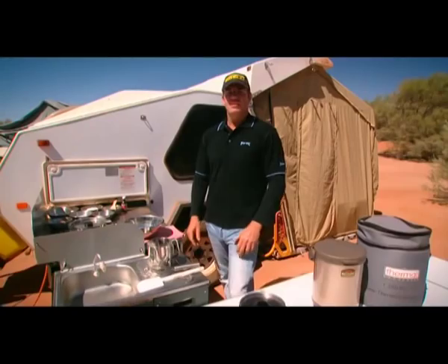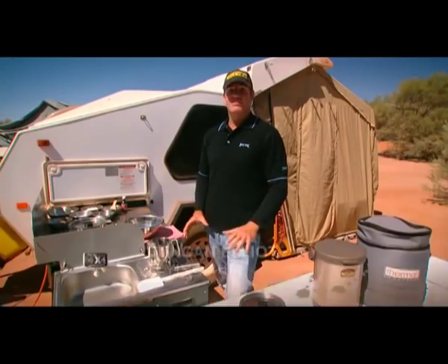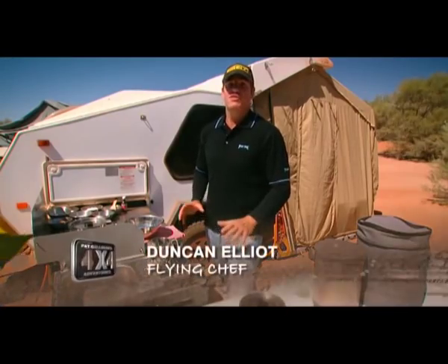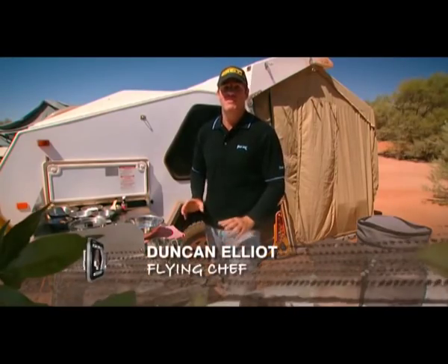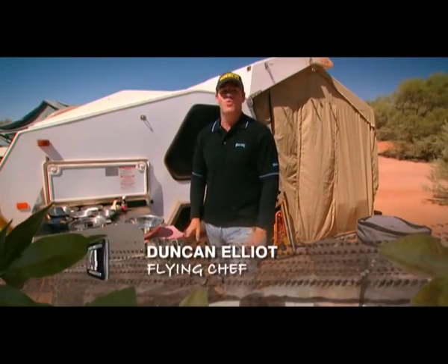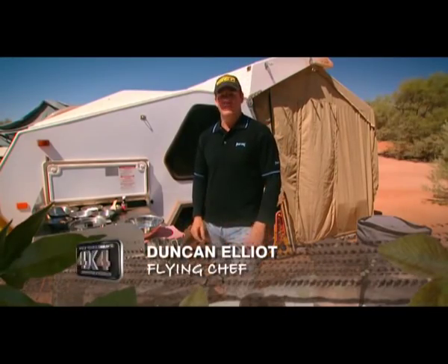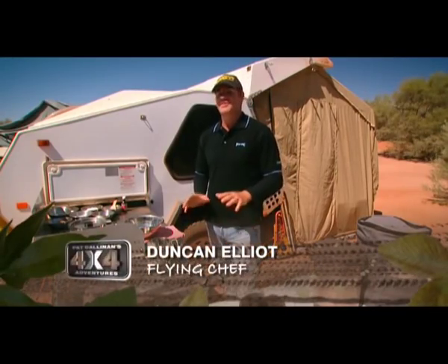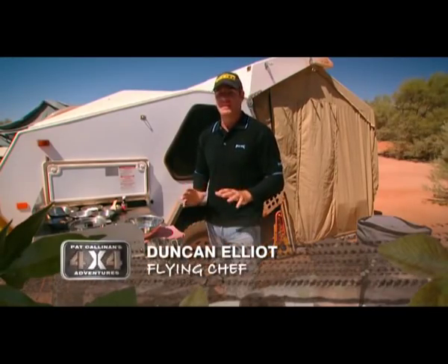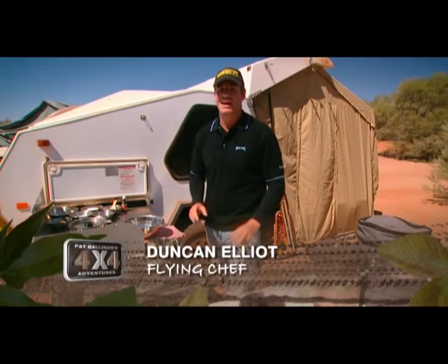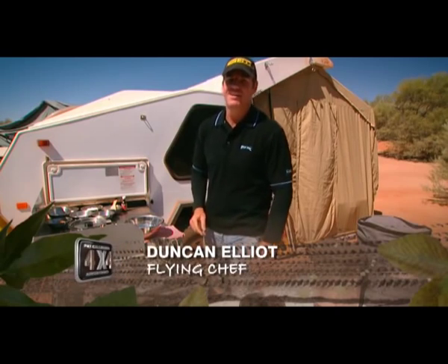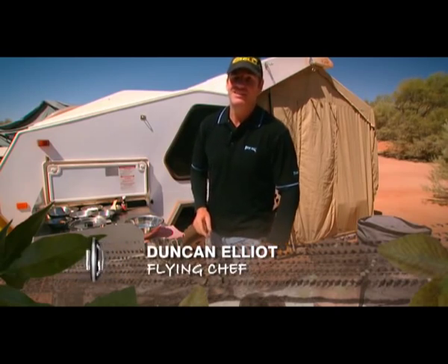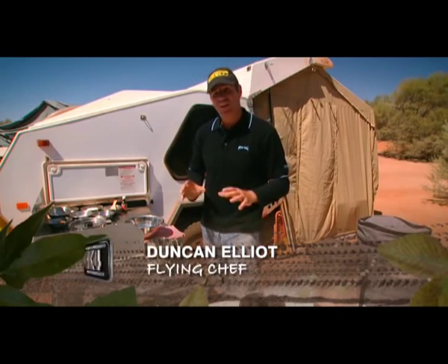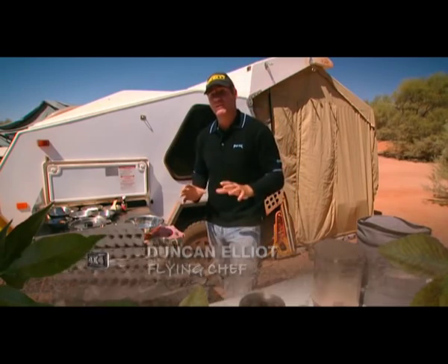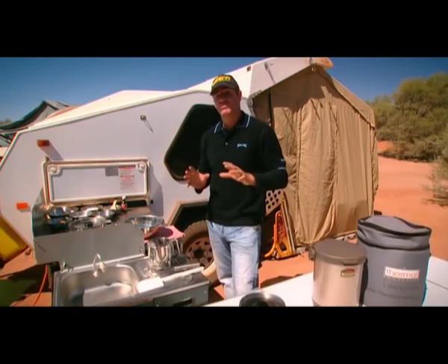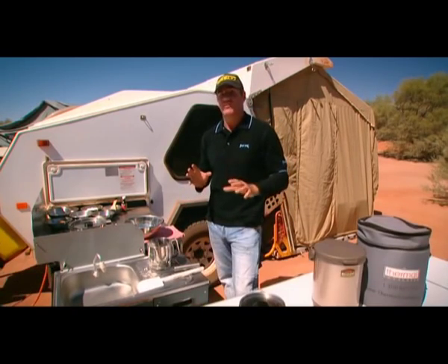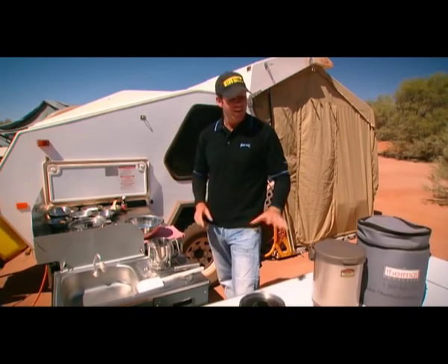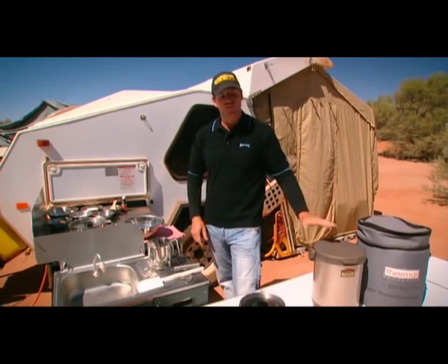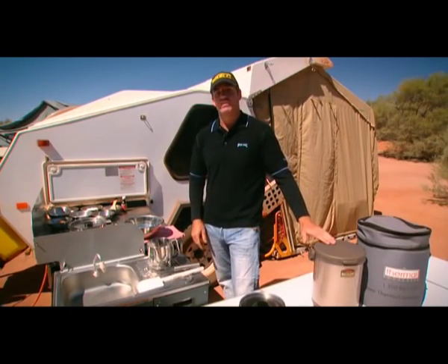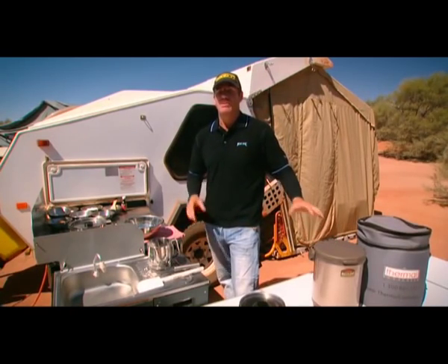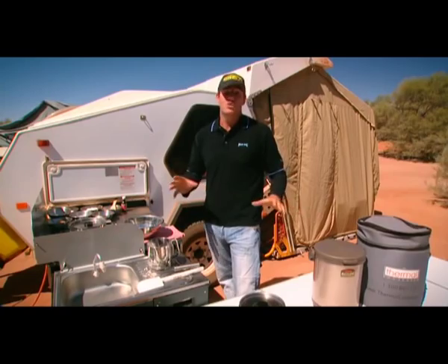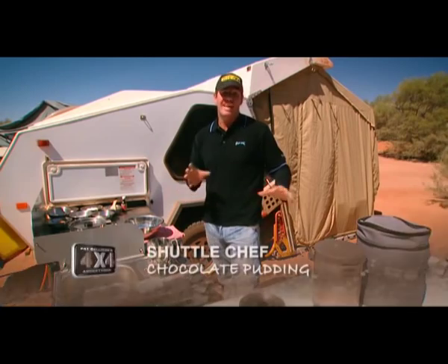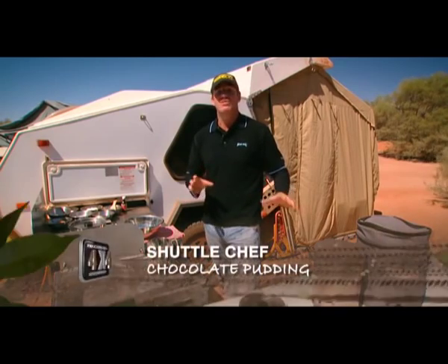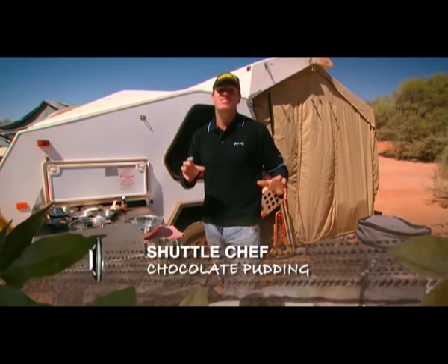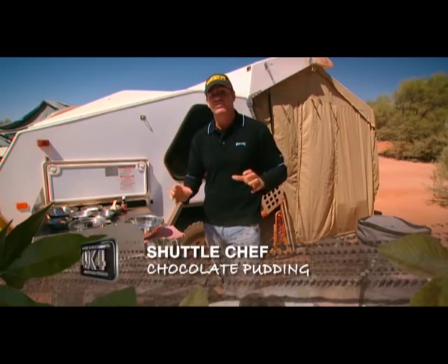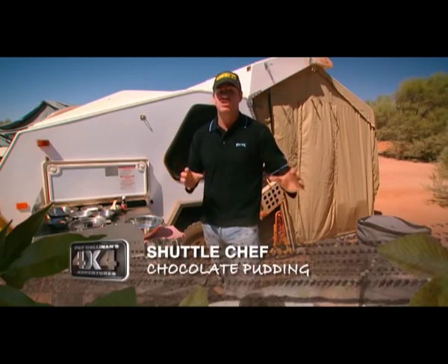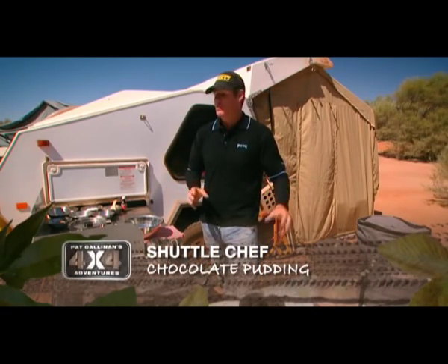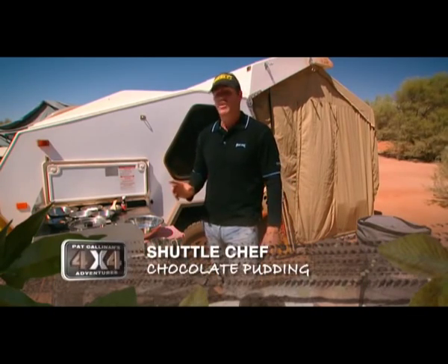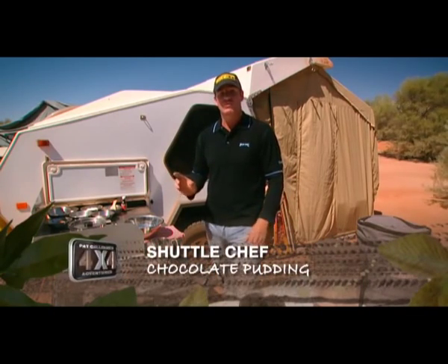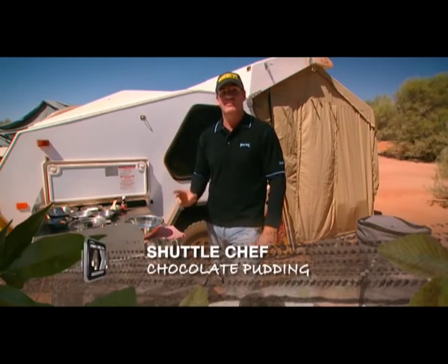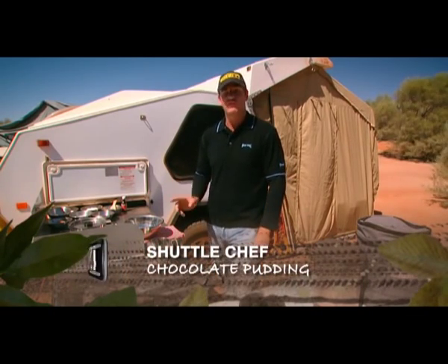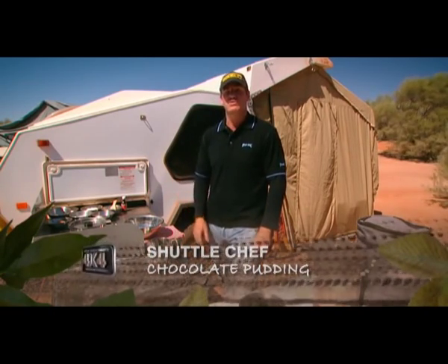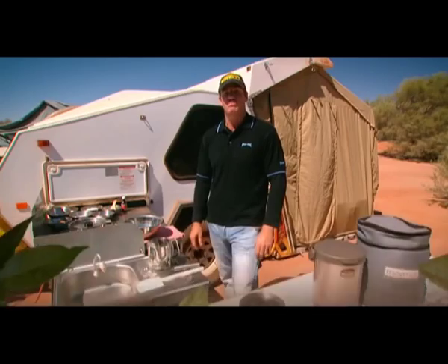The kids have been on the road now for four weeks and they've all been on their best behaviour. Tonight I'm going to cook them a little surprise. Now the shuttle chef, as we all know, you can cook the likes of a casserole, a stew, but tonight I'm going to cook the kids a self-saucing chocolate pudding.